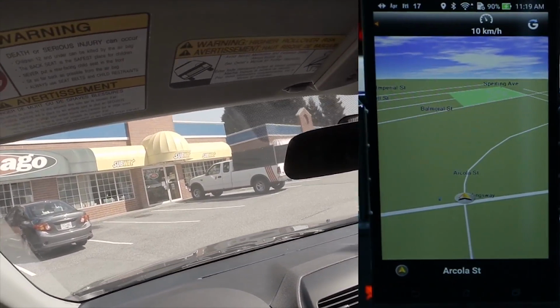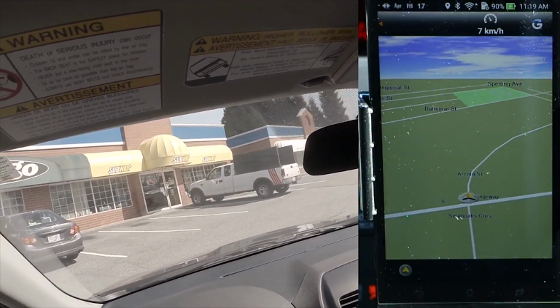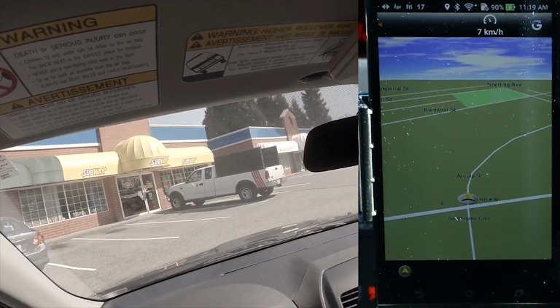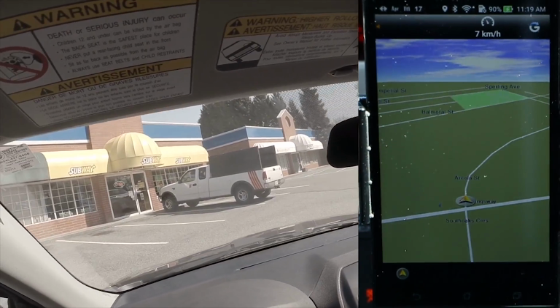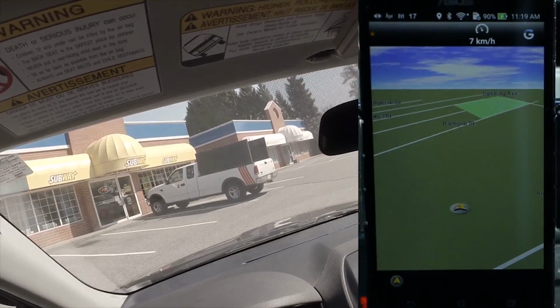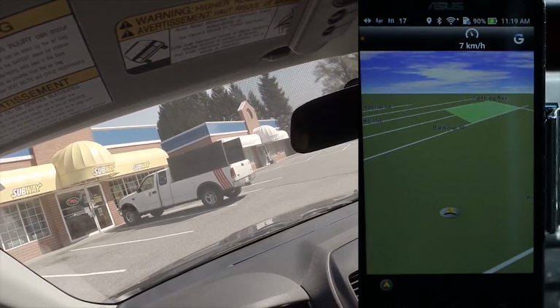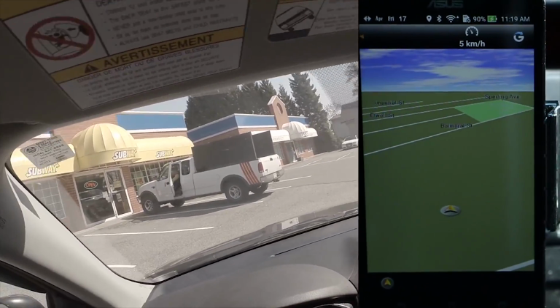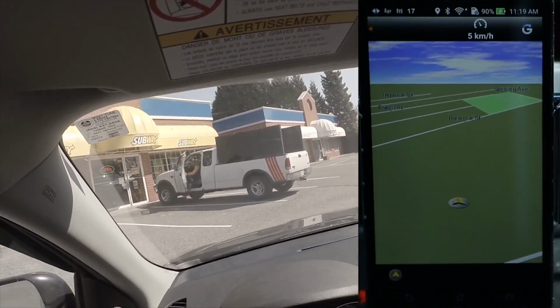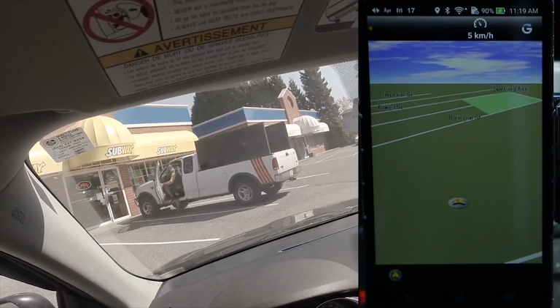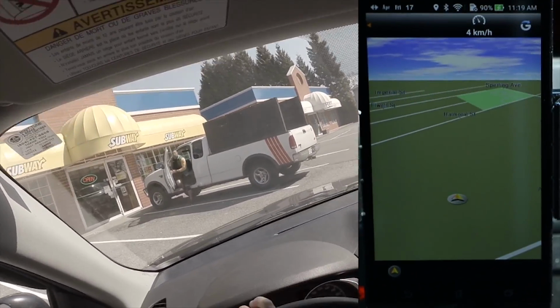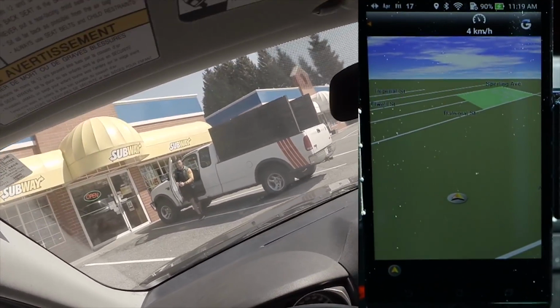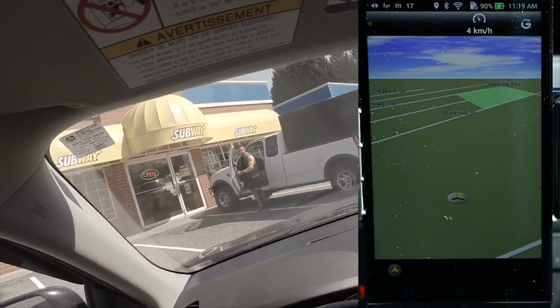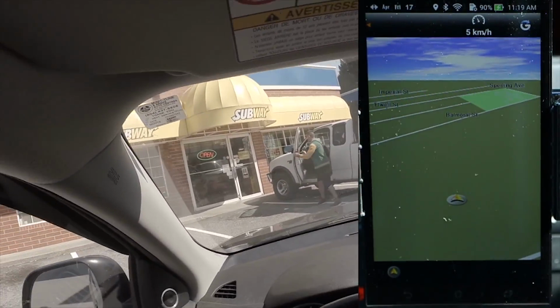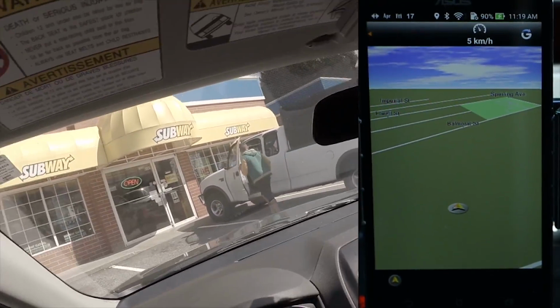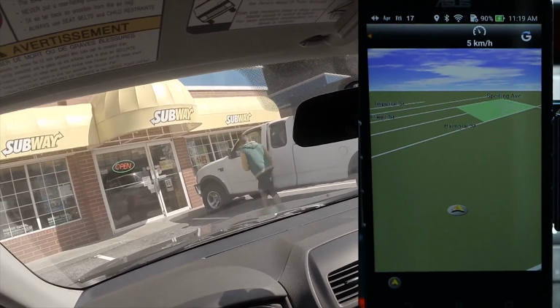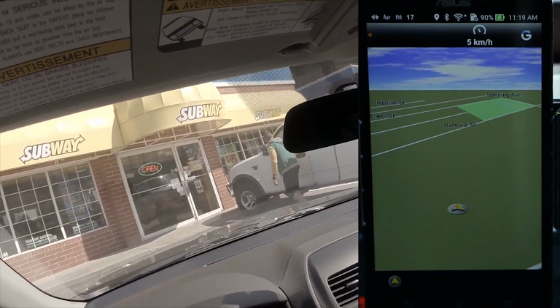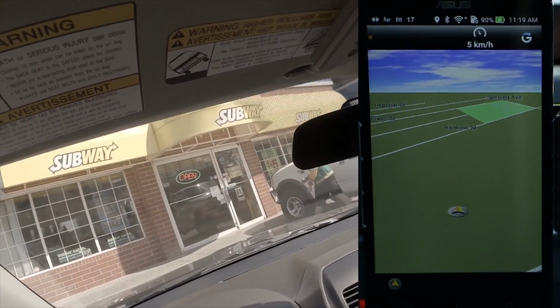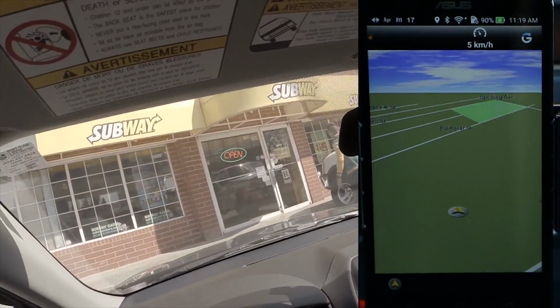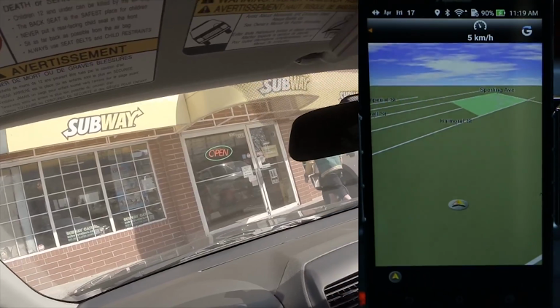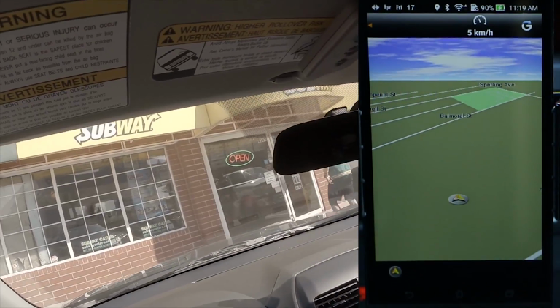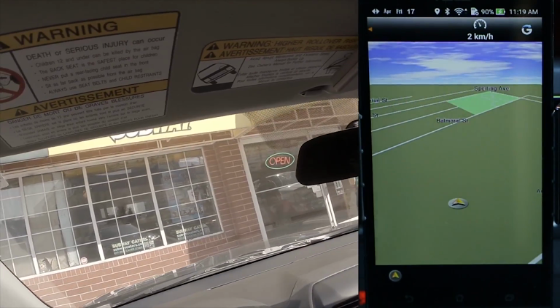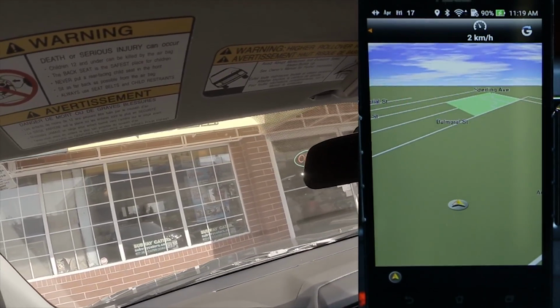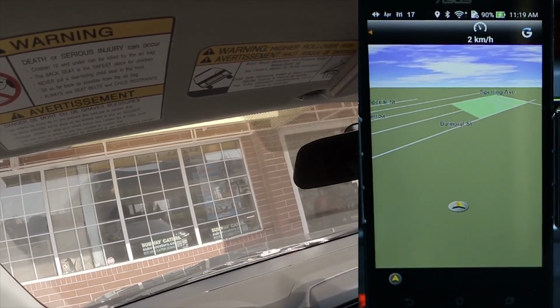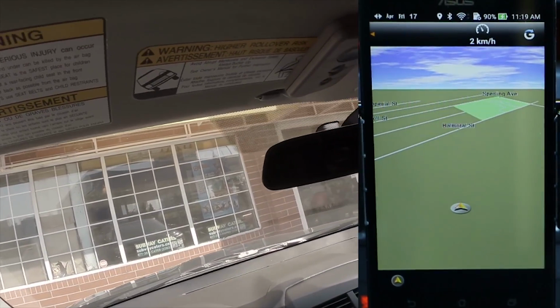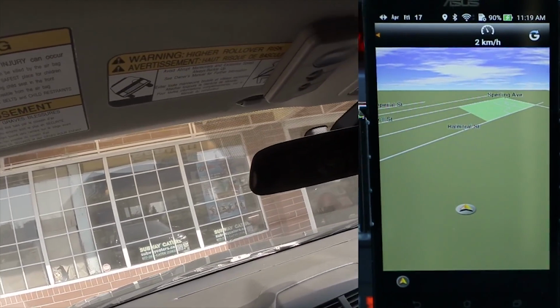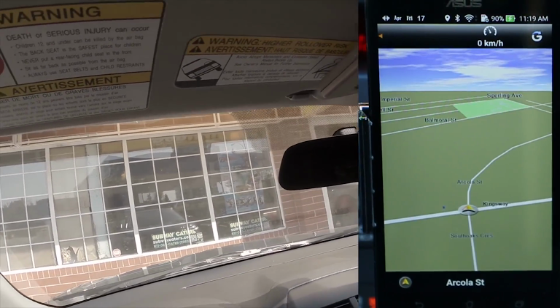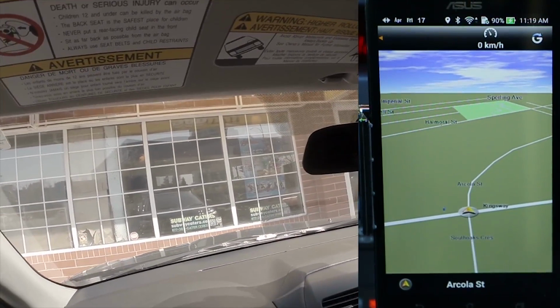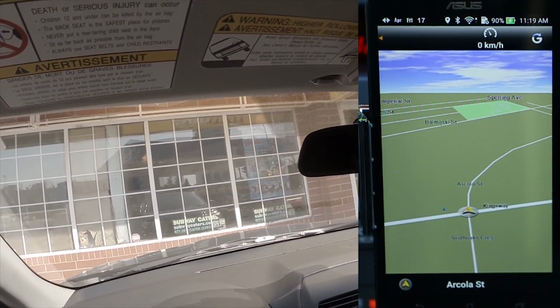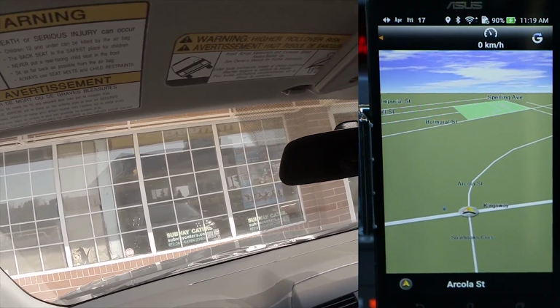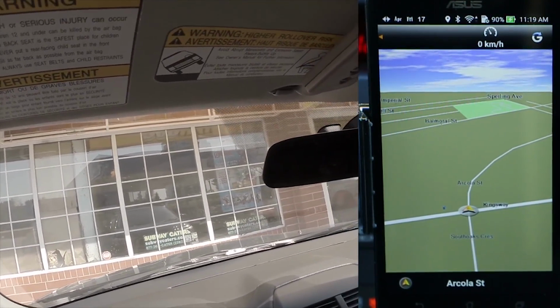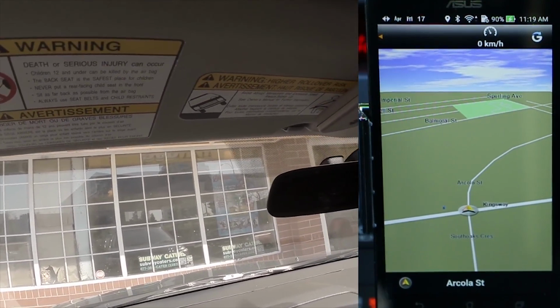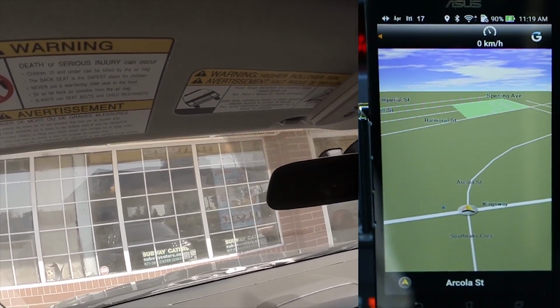So there you go guys. In conclusion, the GPS signal on the Zenfone 2 went successfully well. I made my way to the restaurant with ease and without losing any GPS signal.